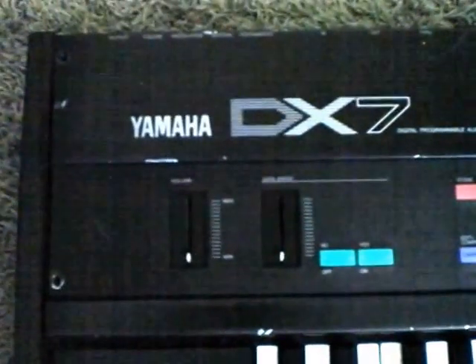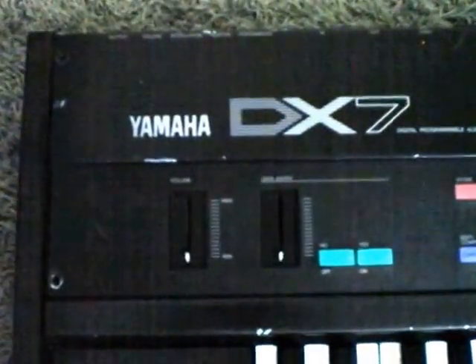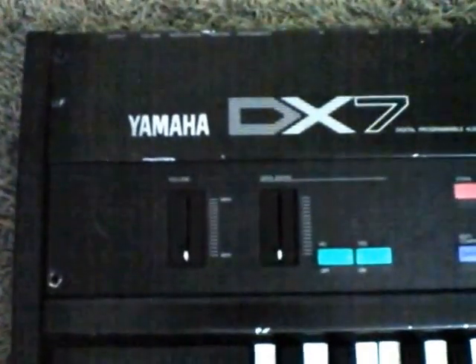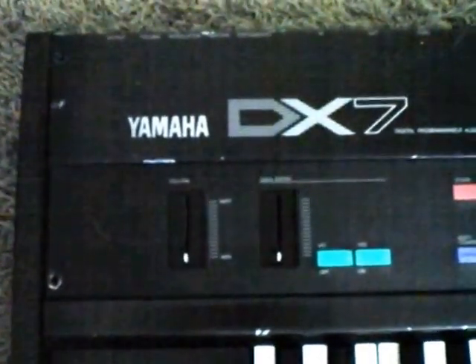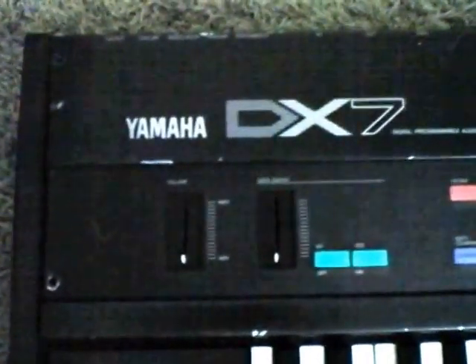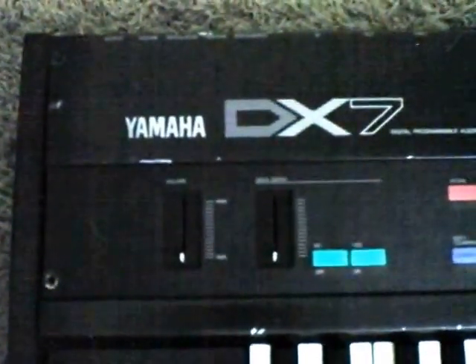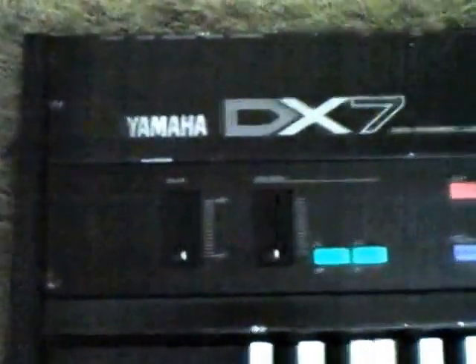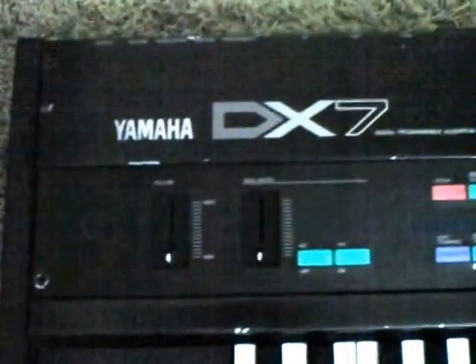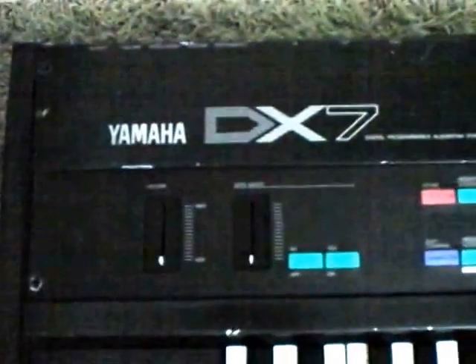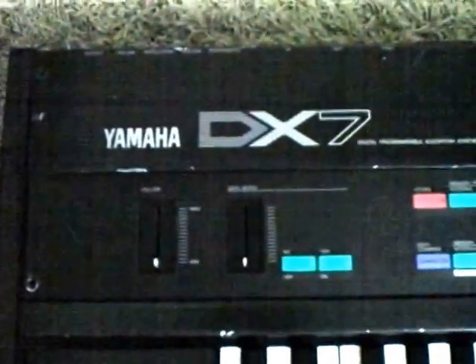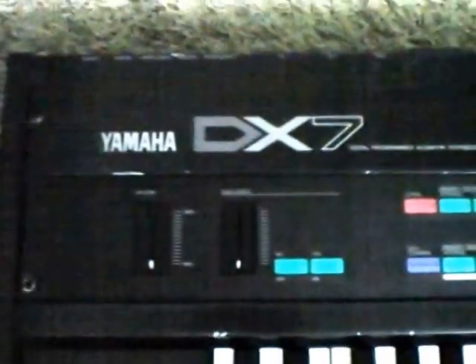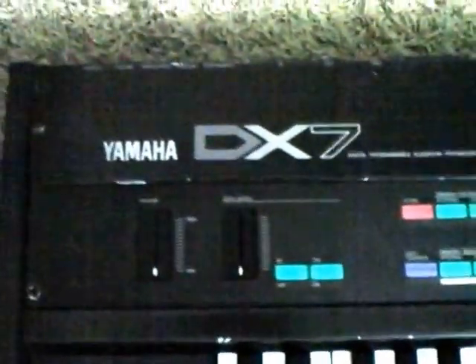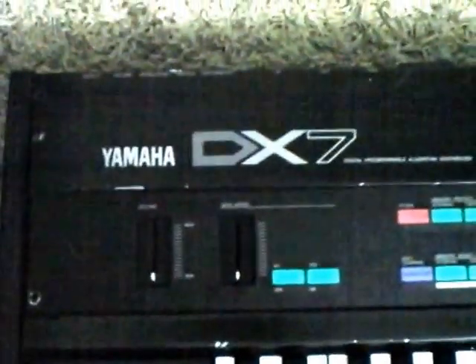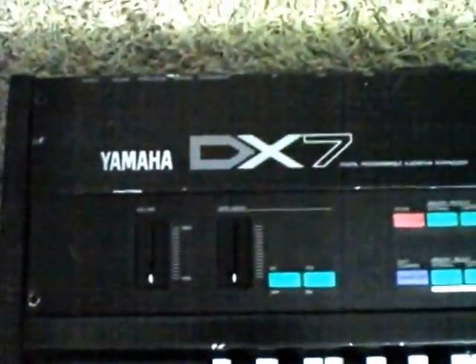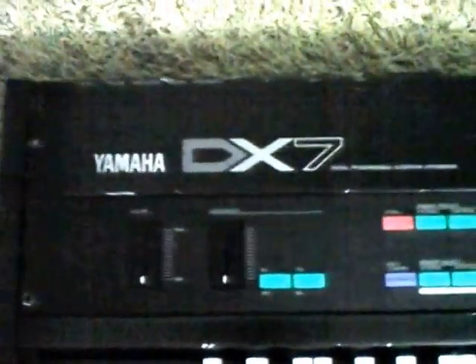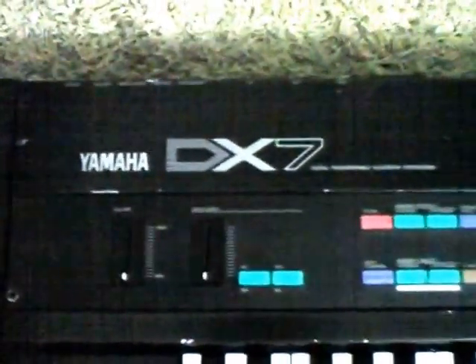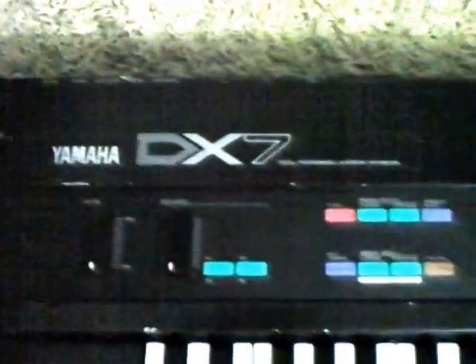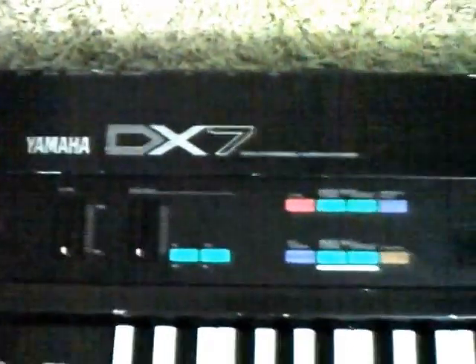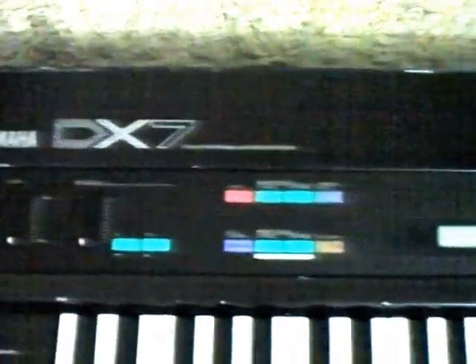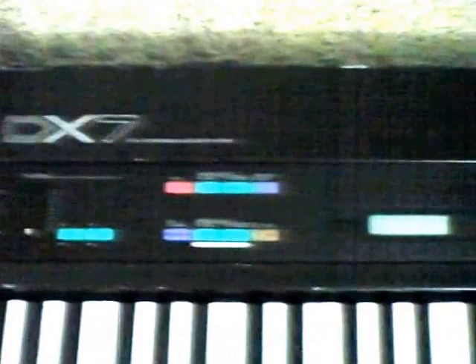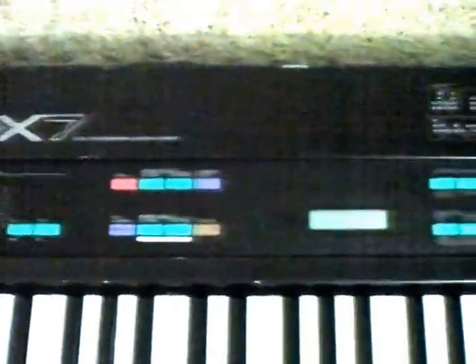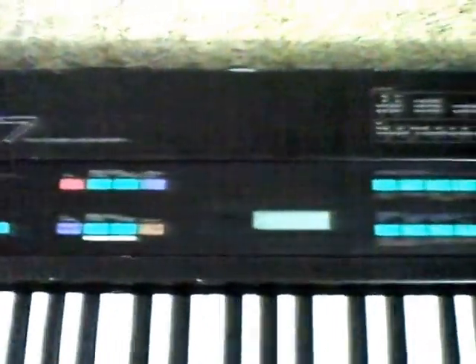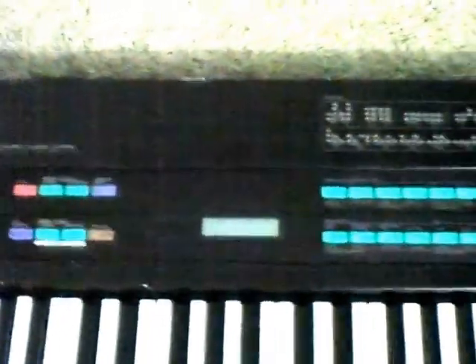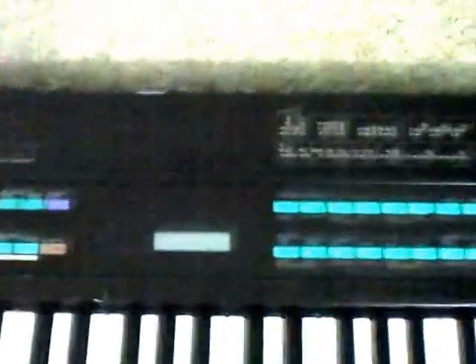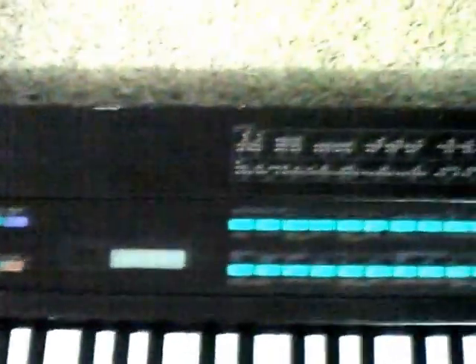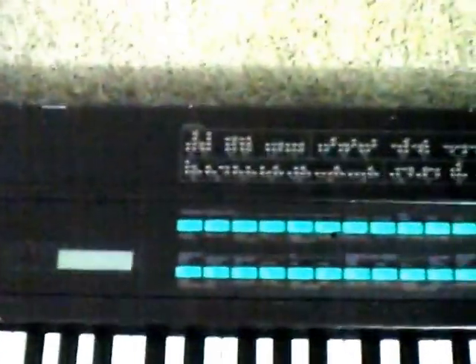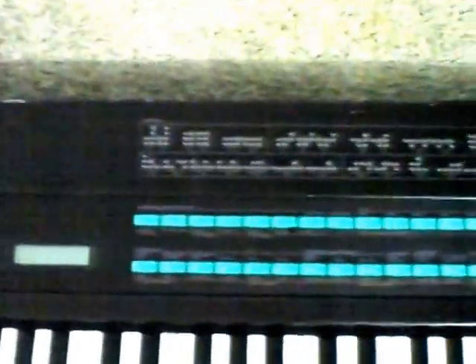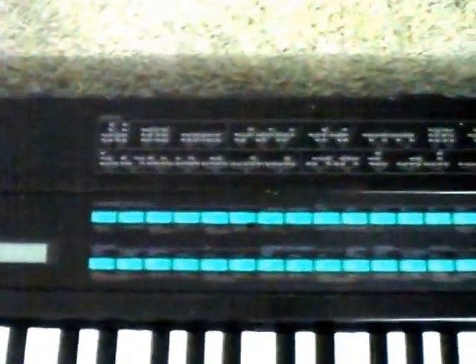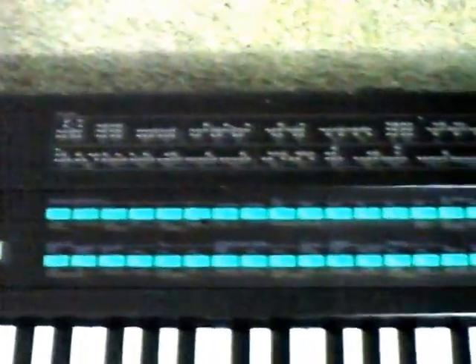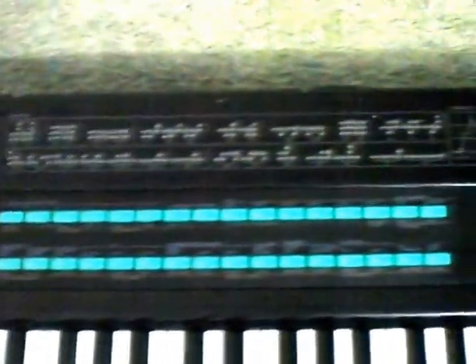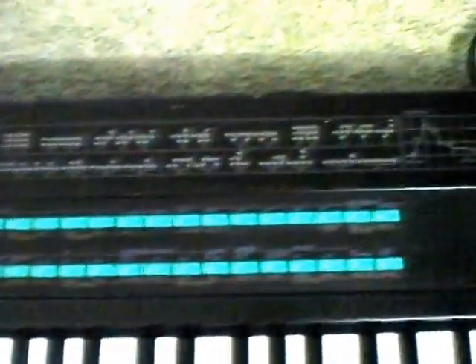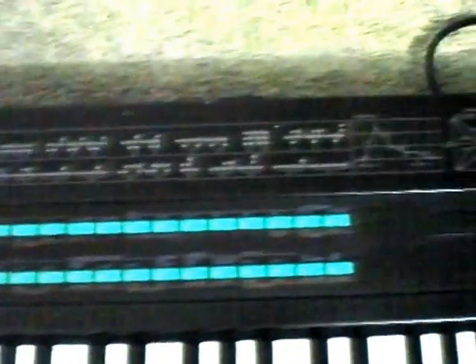Hello everybody, this is the Yamaha DX7. I have to remove the surface battery, which you are going to need to know, and give you a general overview of the inner workings of the synth.